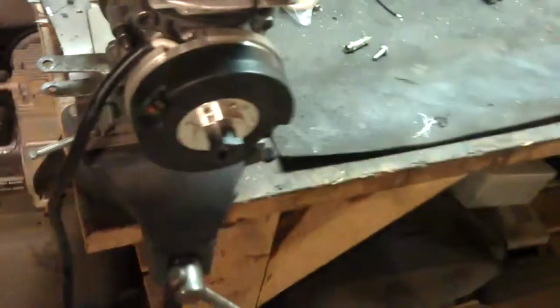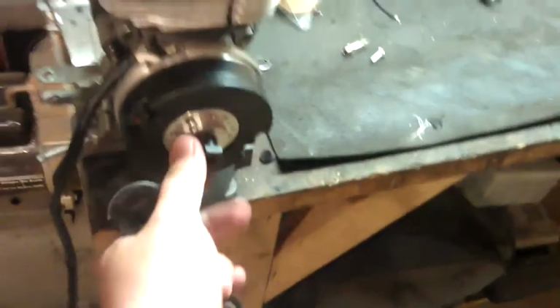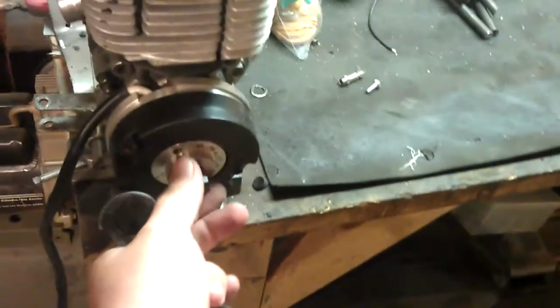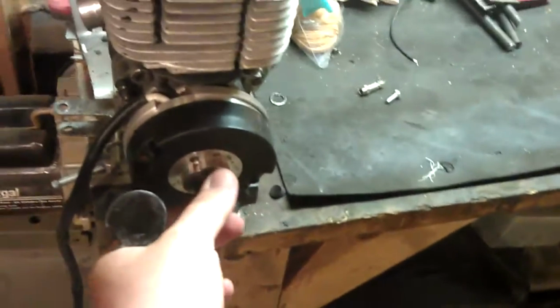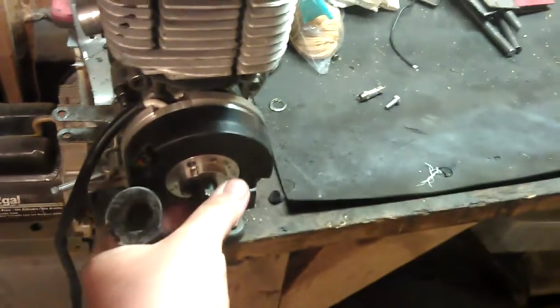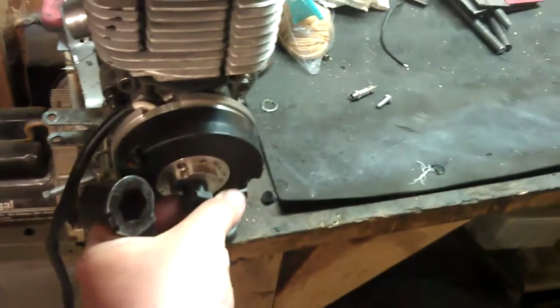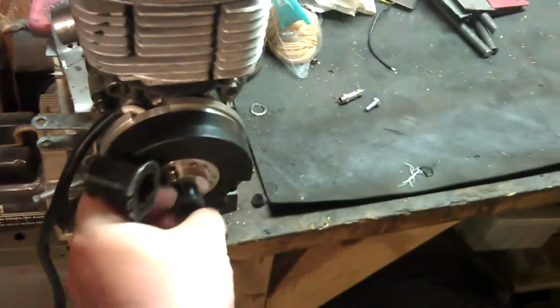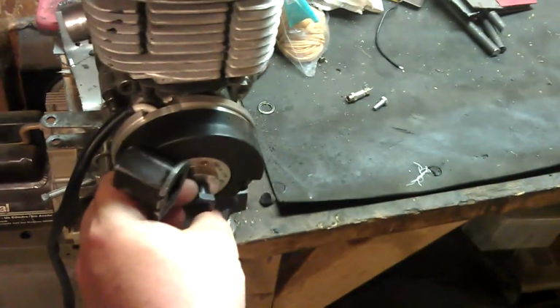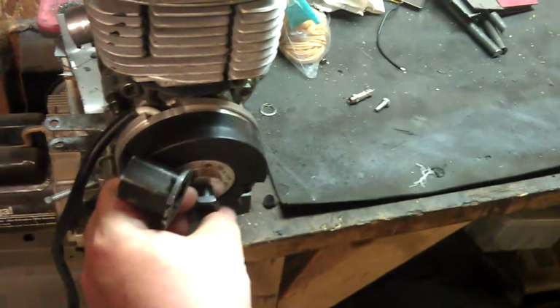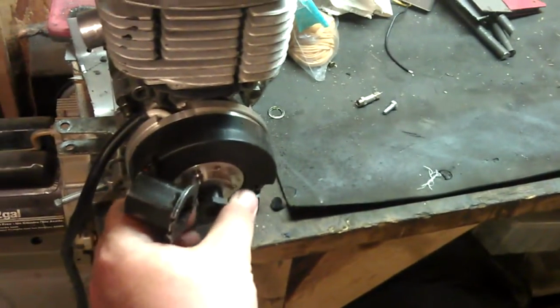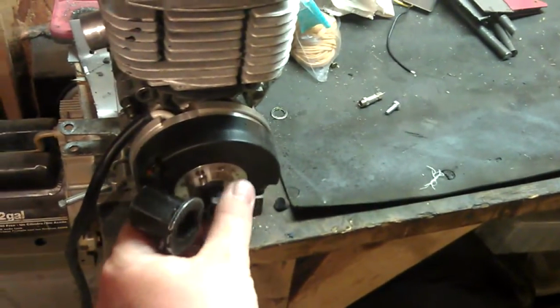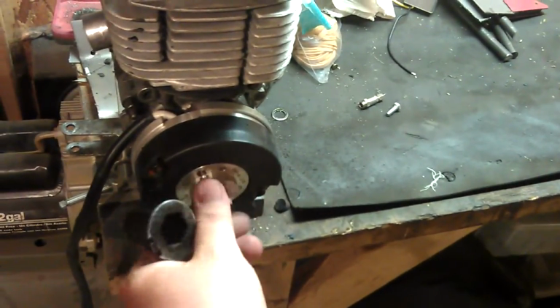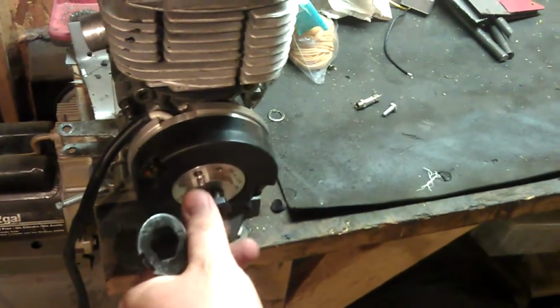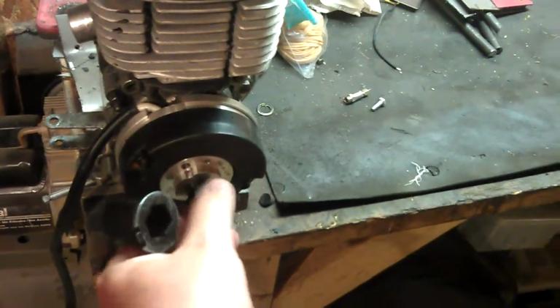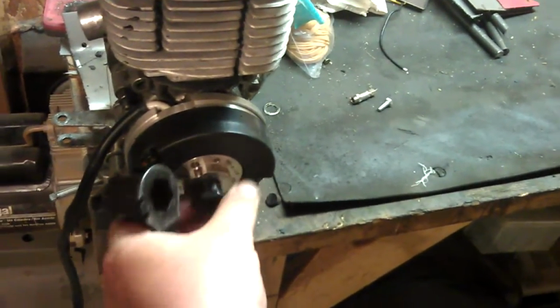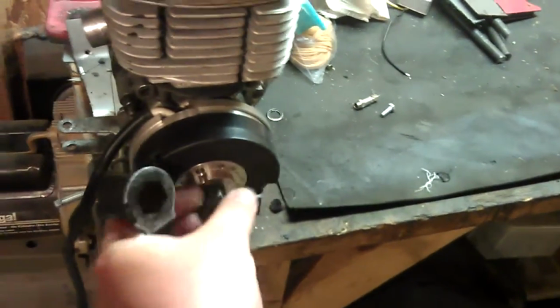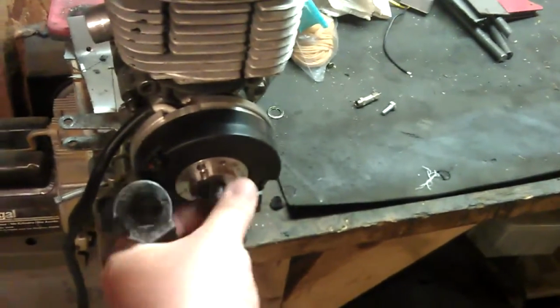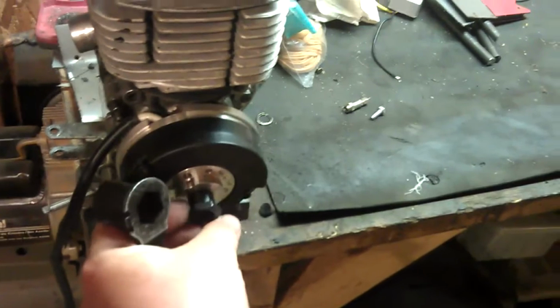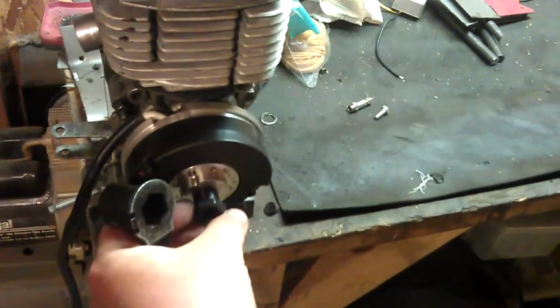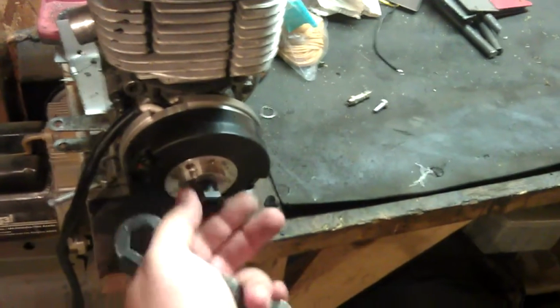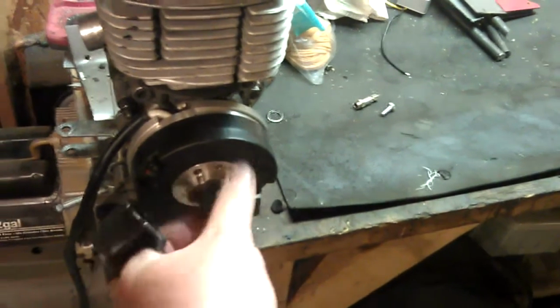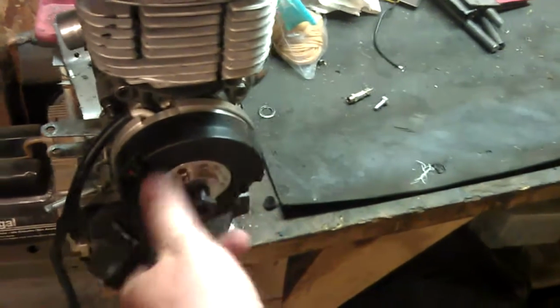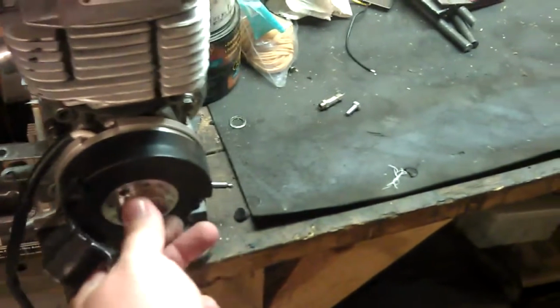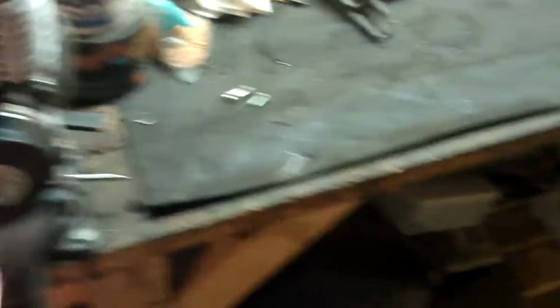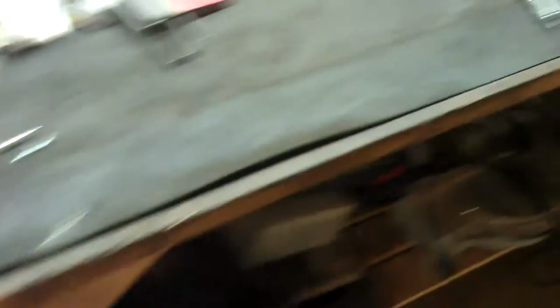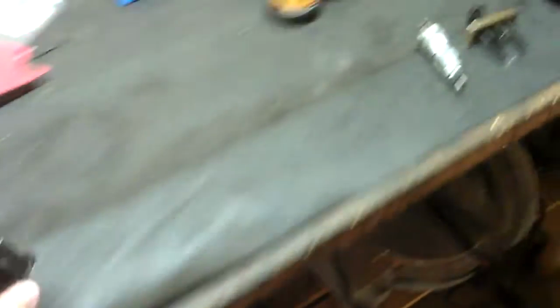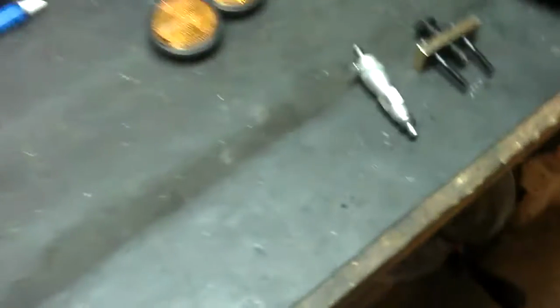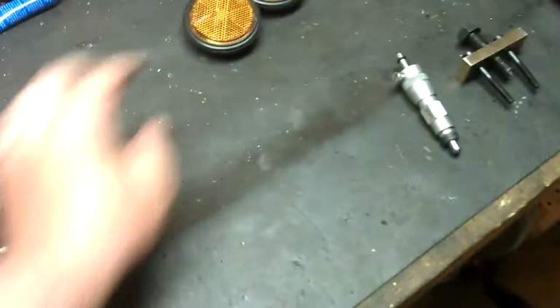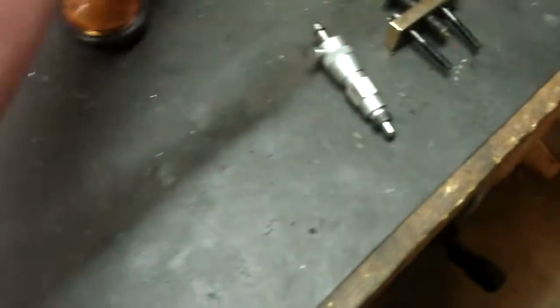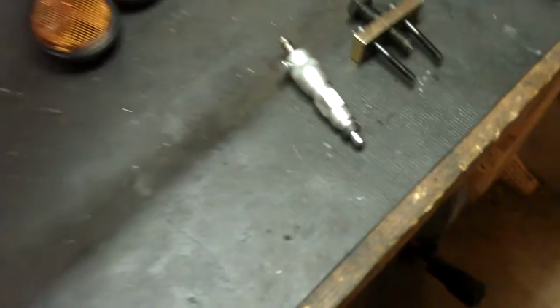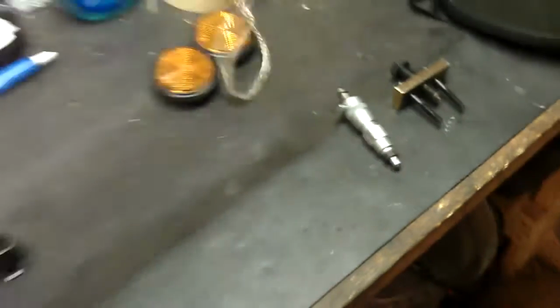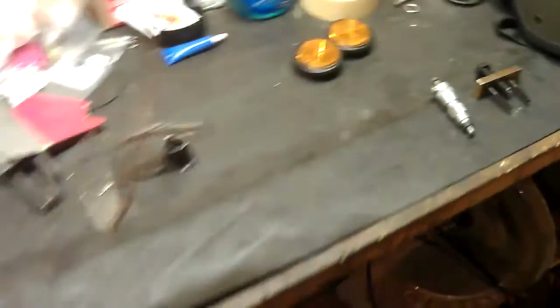There we go. Looks like I was tightening it, but this is actually a left-hand thread. So that's done in a jam.